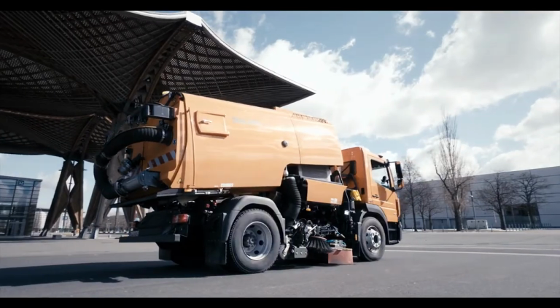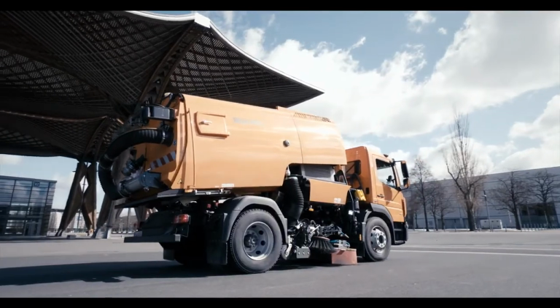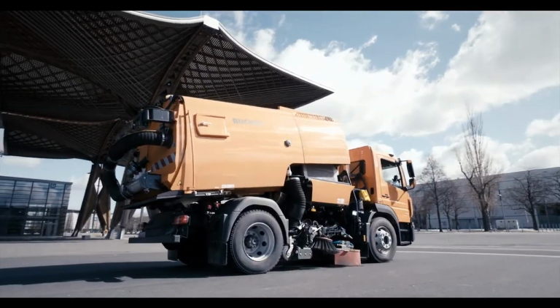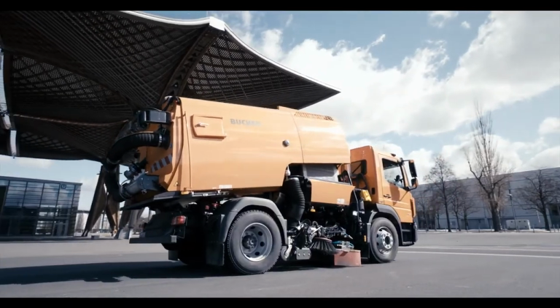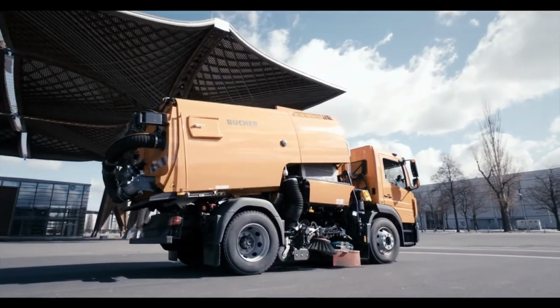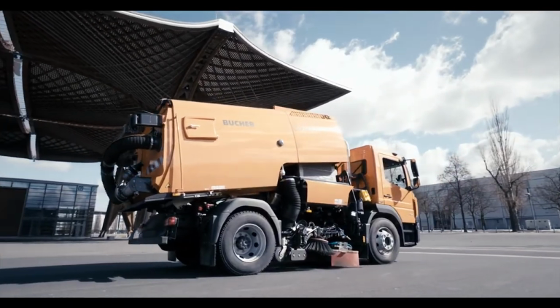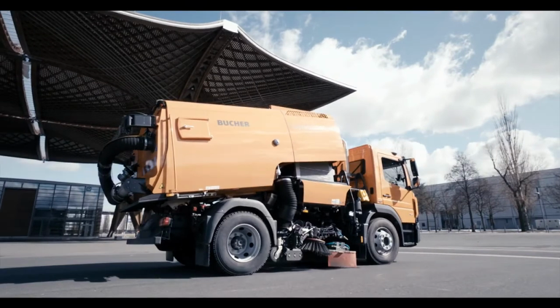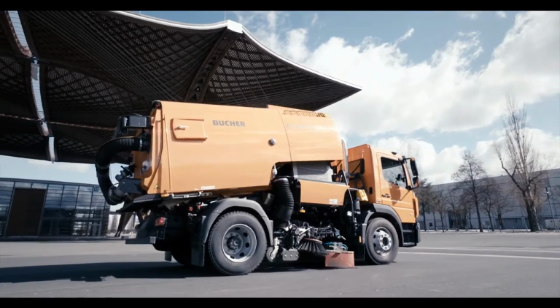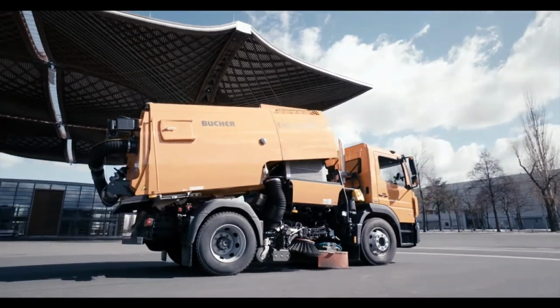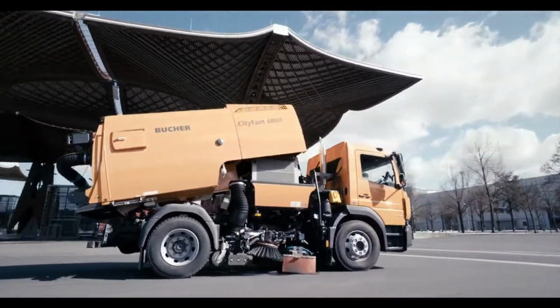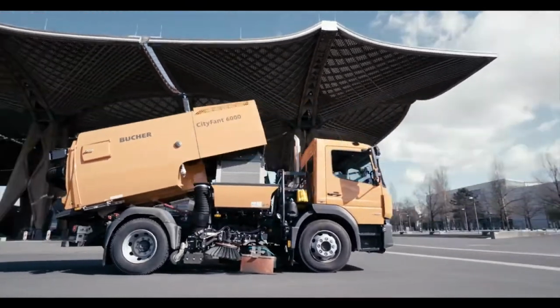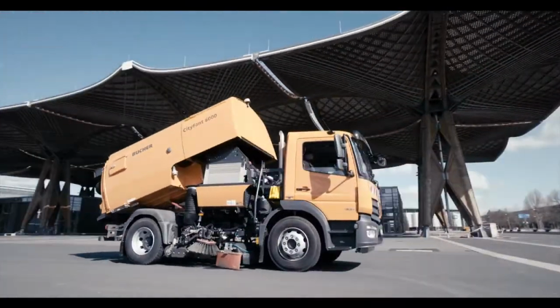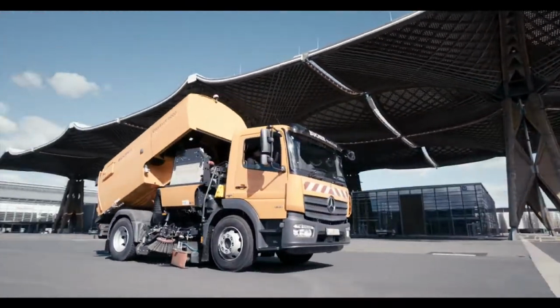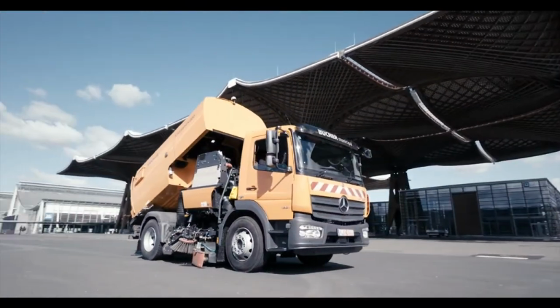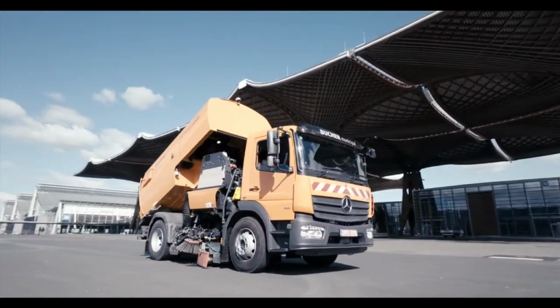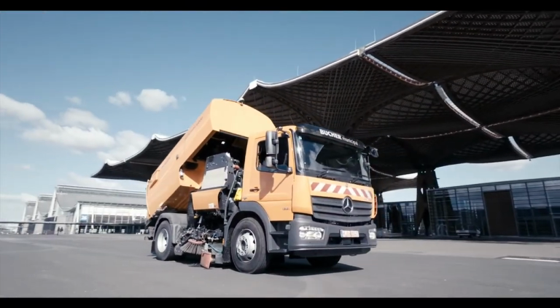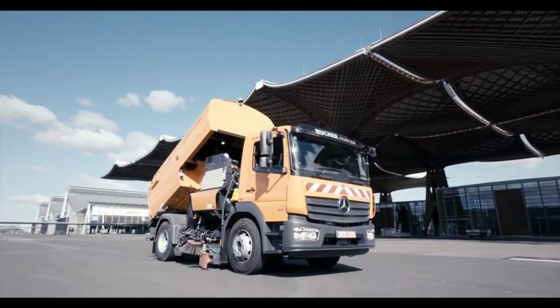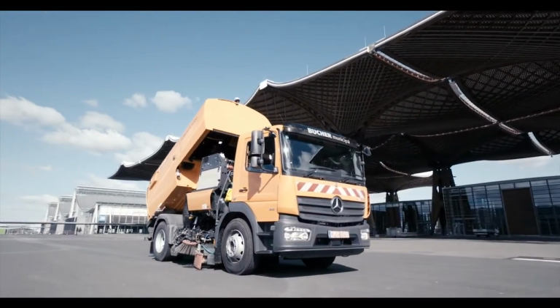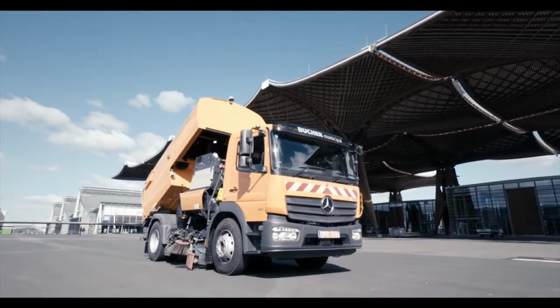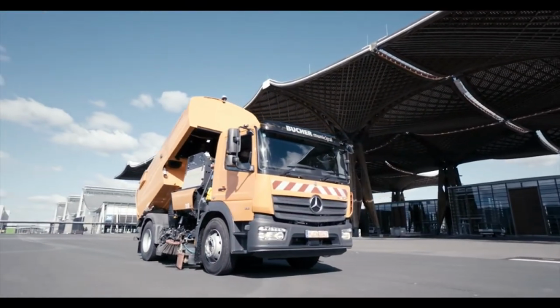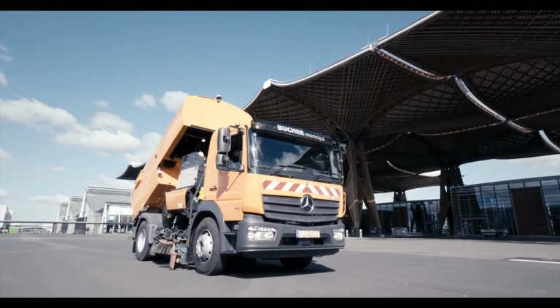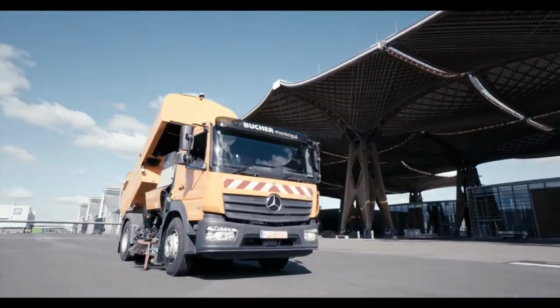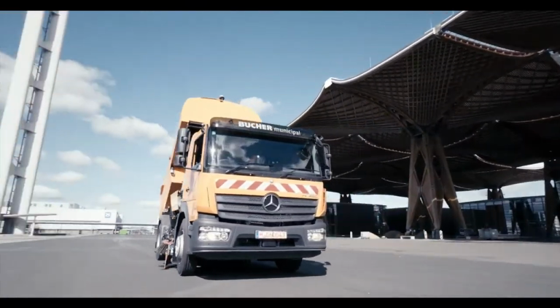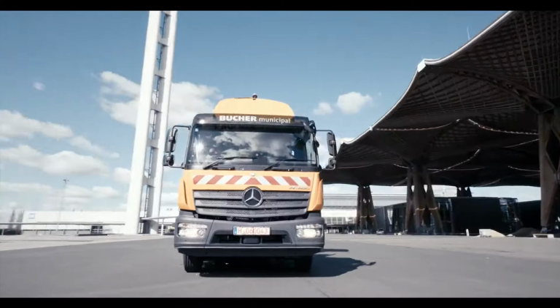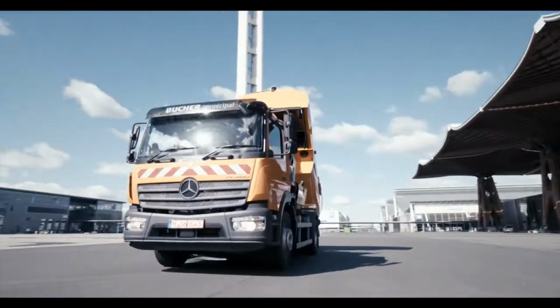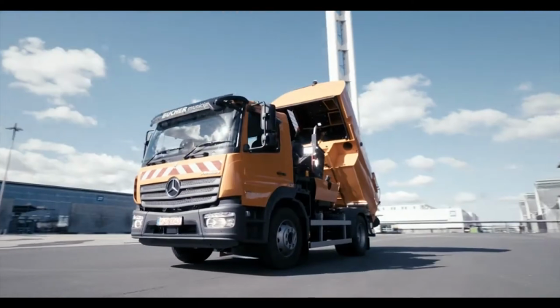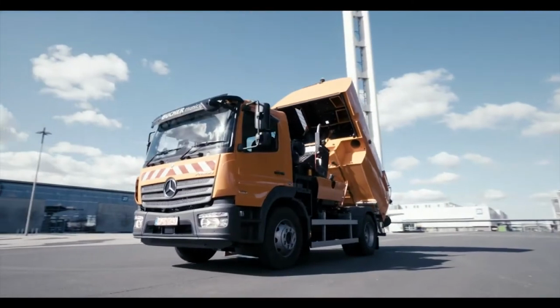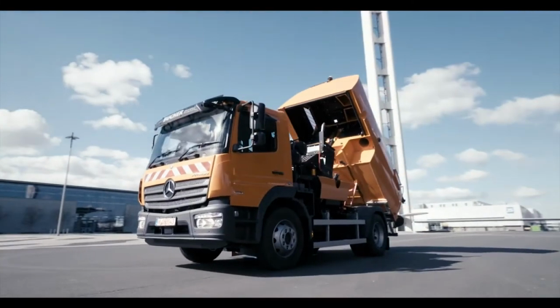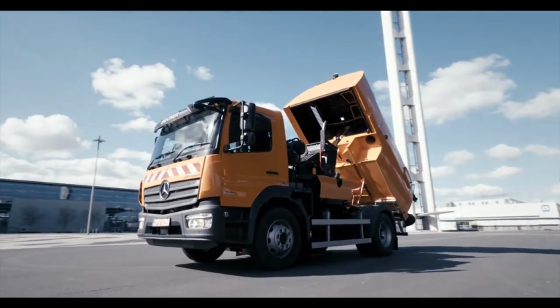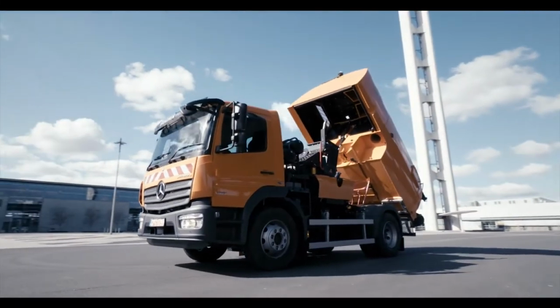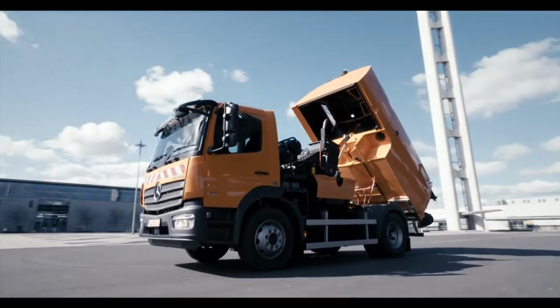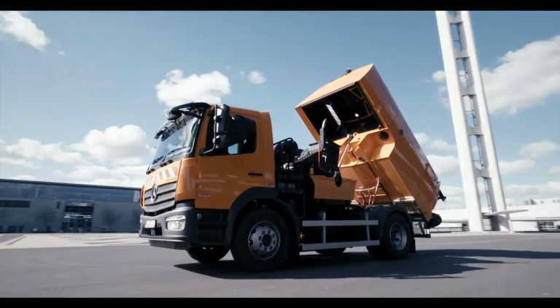All models are built on the same principle and are solely distinct from each other through the power of the engine assemblies and the volume of hoppers and fresh water tanks.